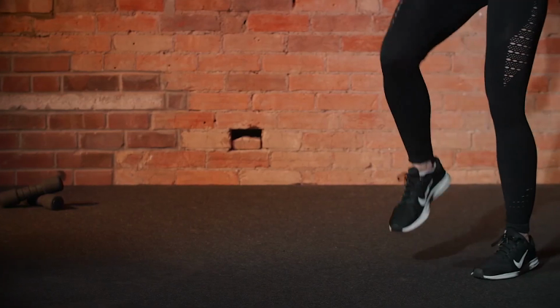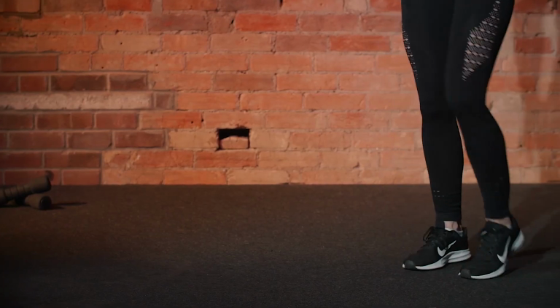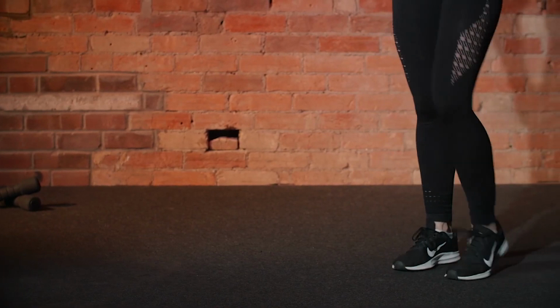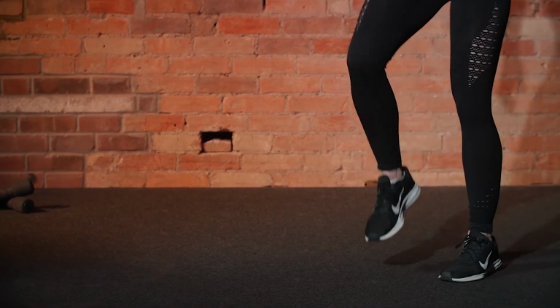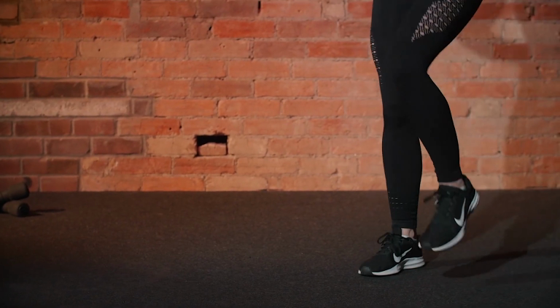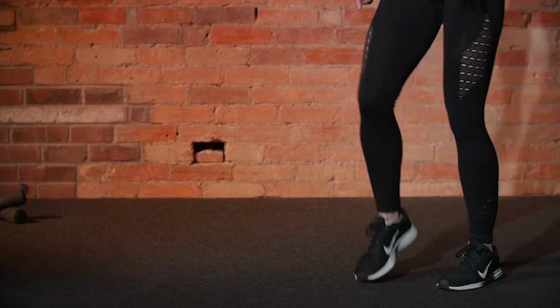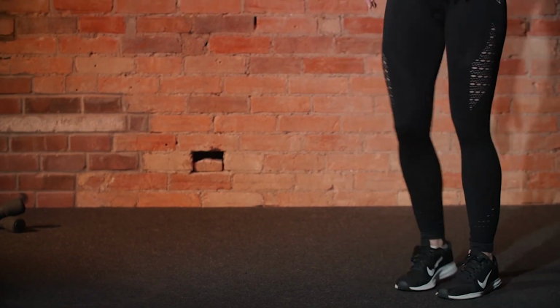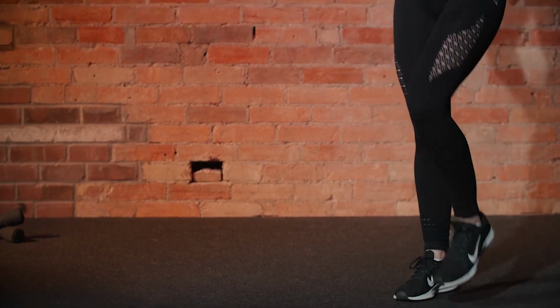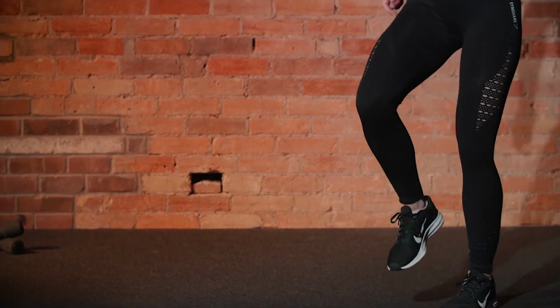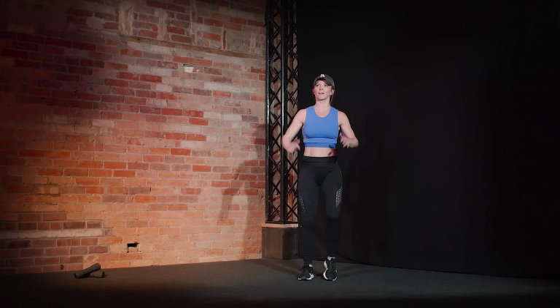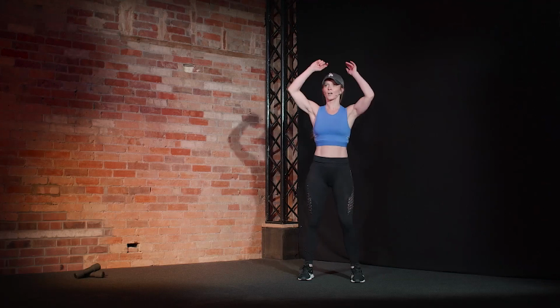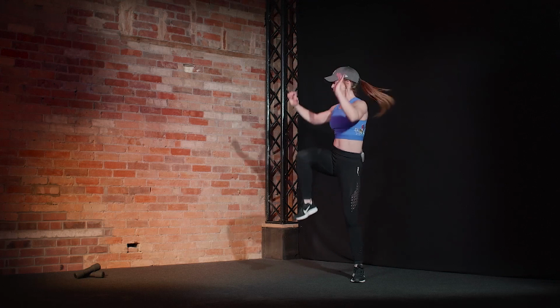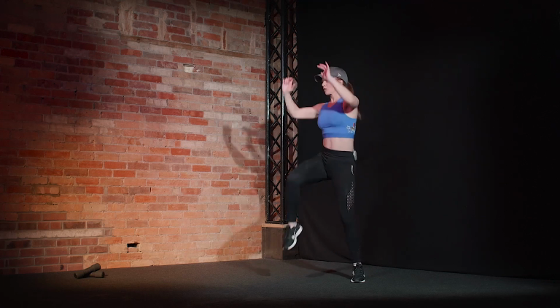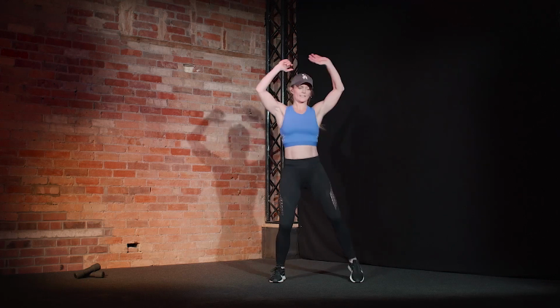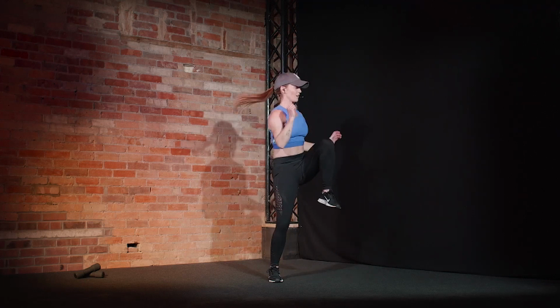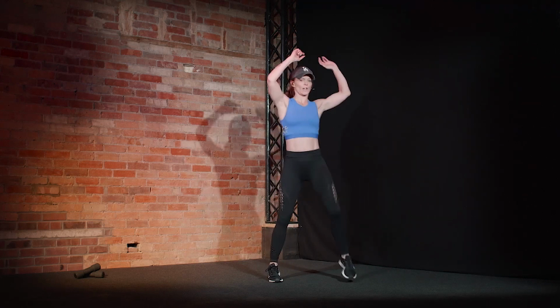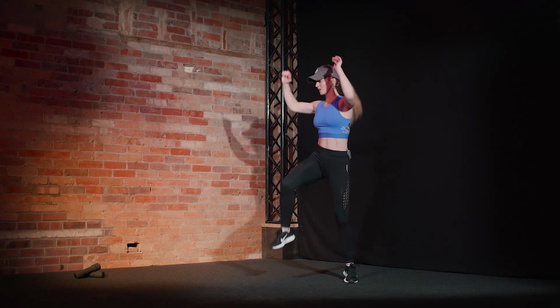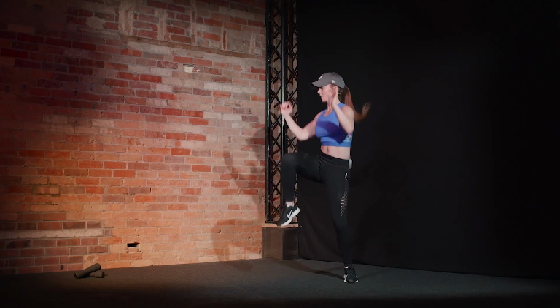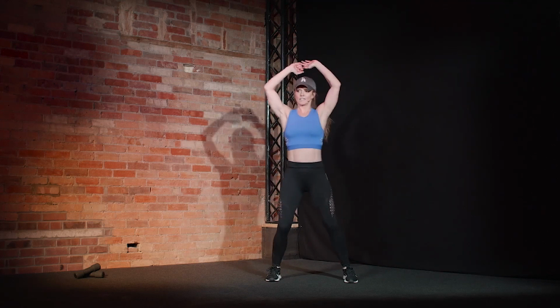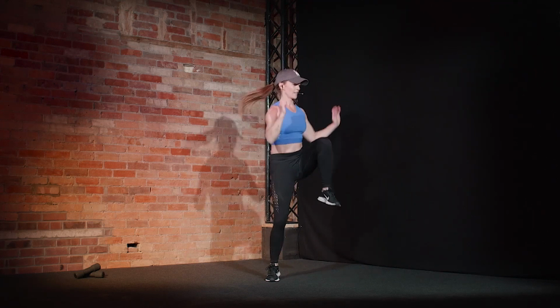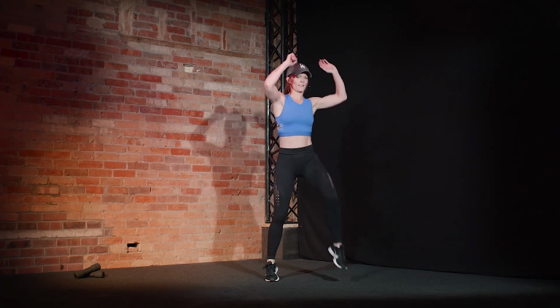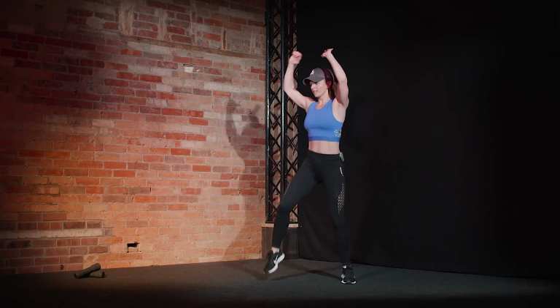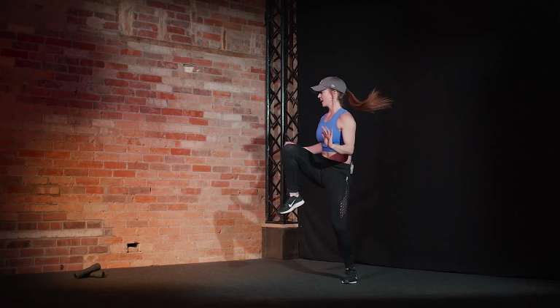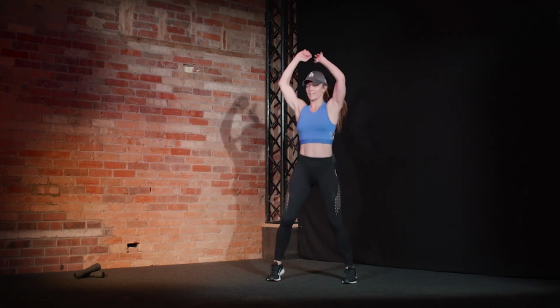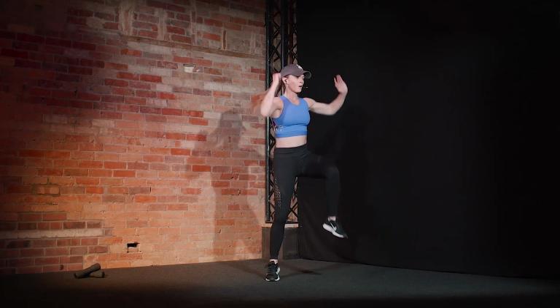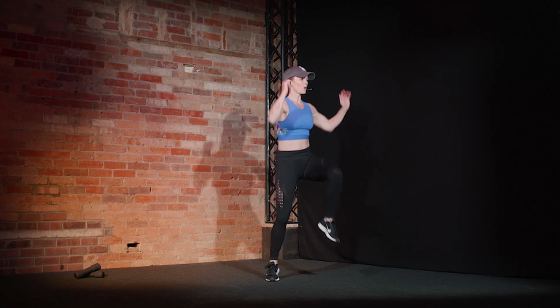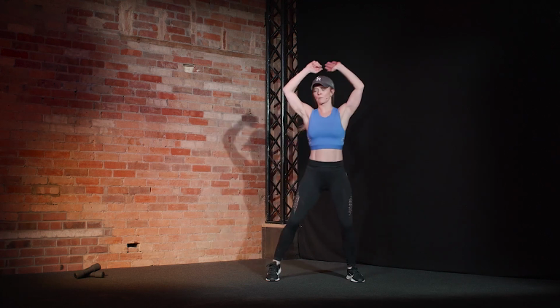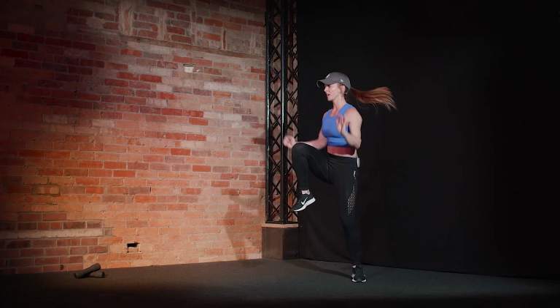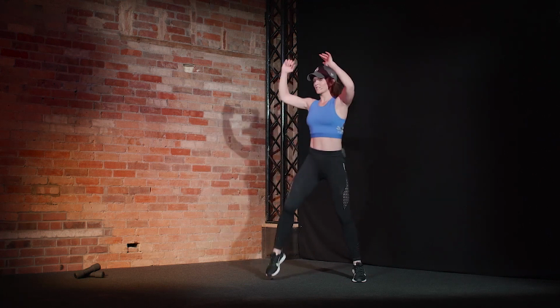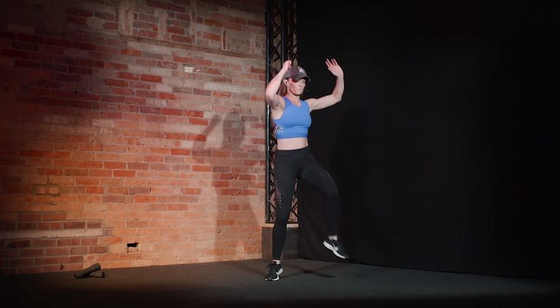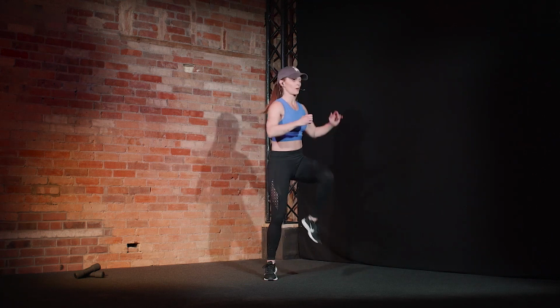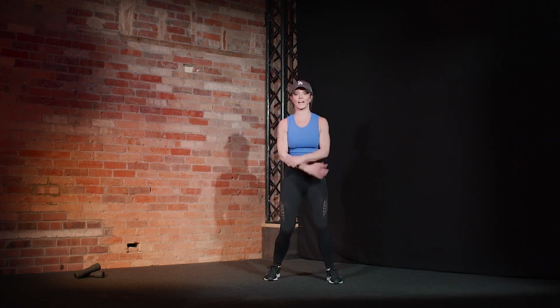Flush those legs out. Back in. Let's go. Knee lift. Twist, crunch. We've got this. Come on. Star jumps.